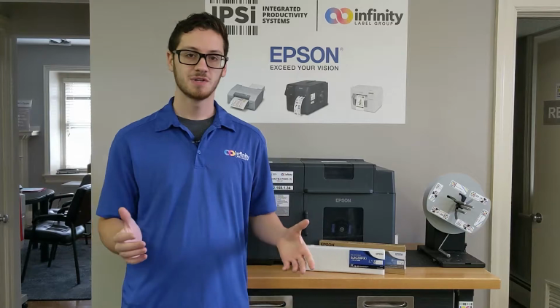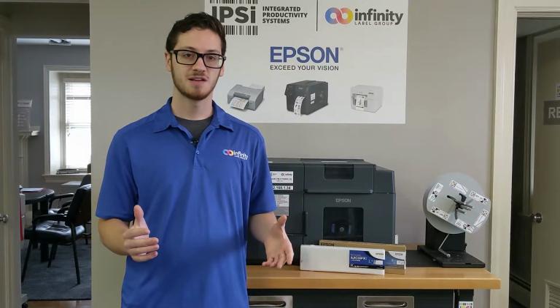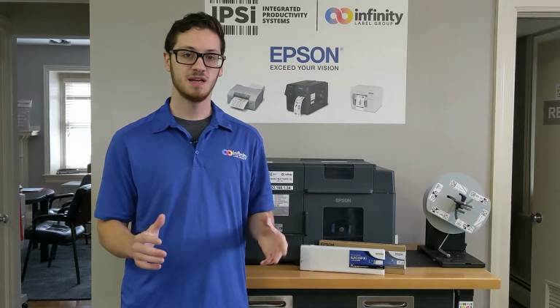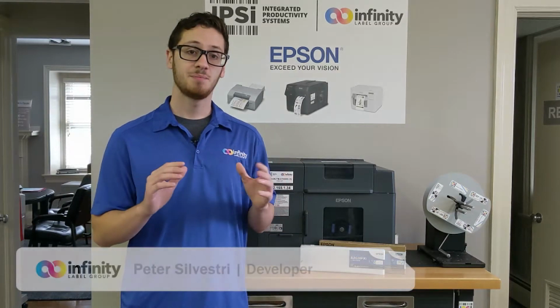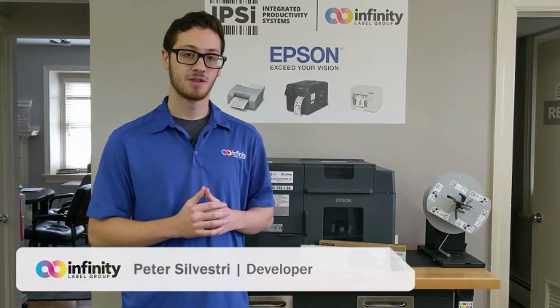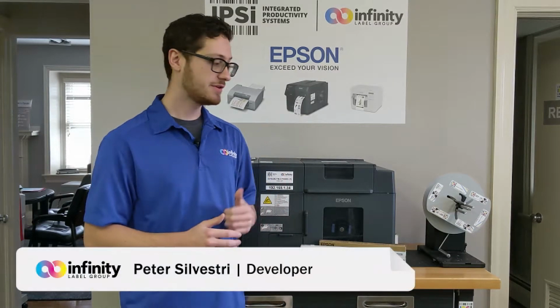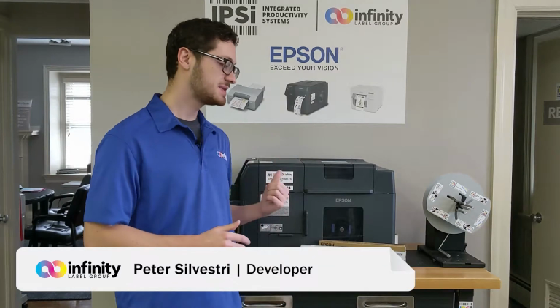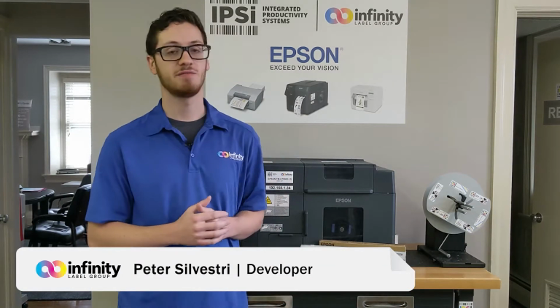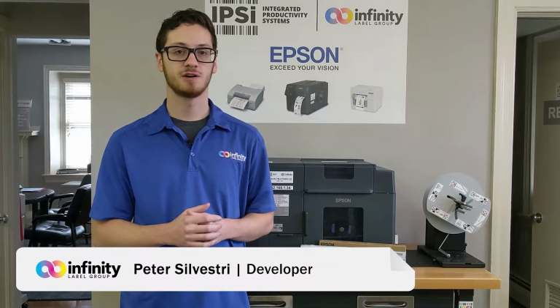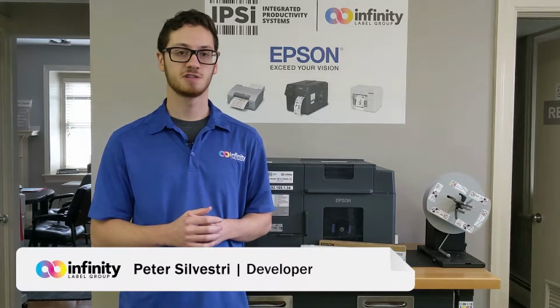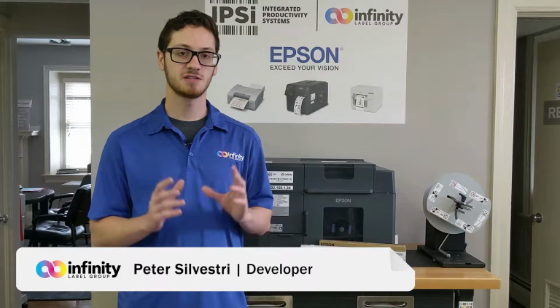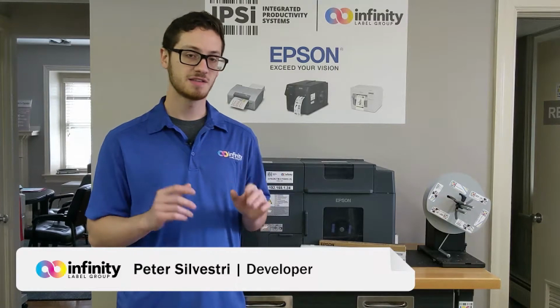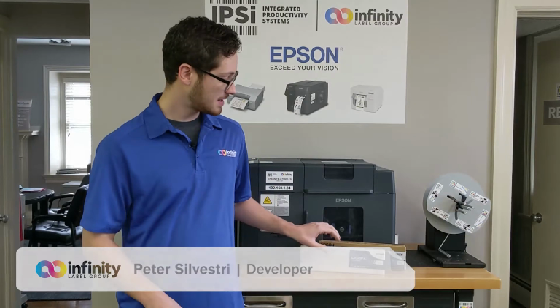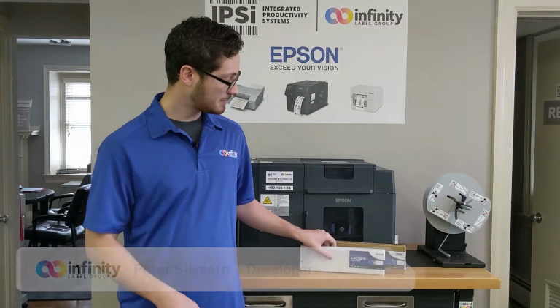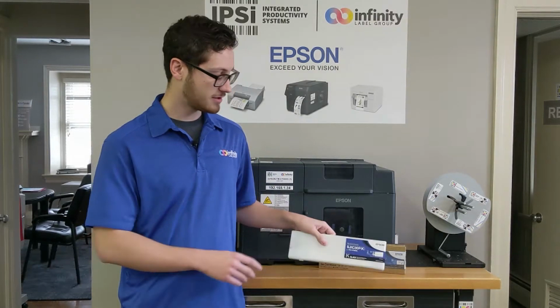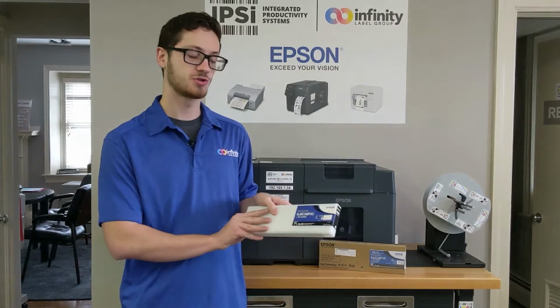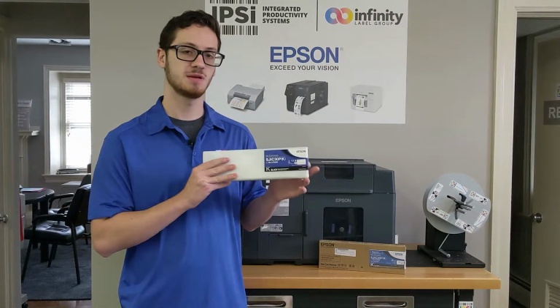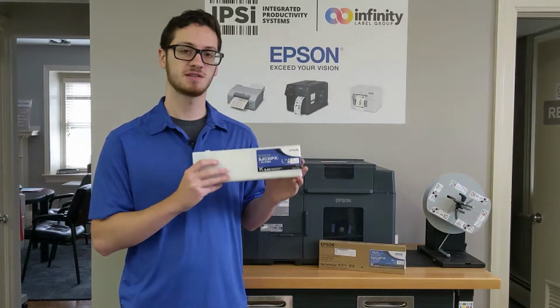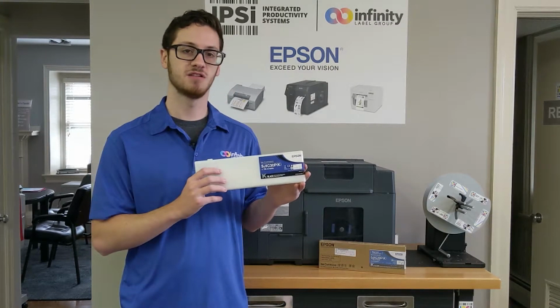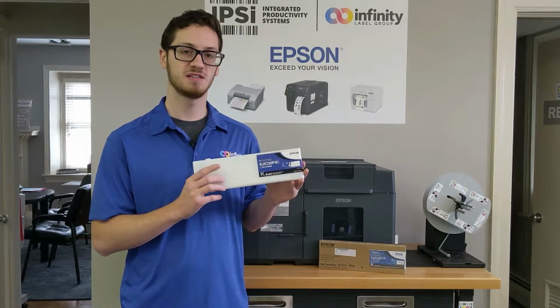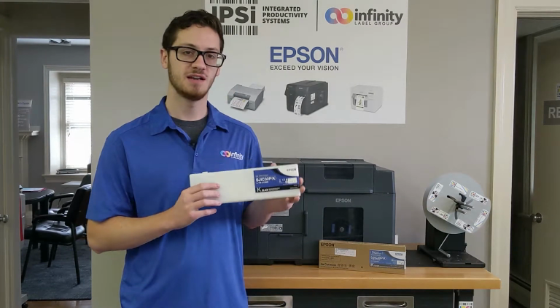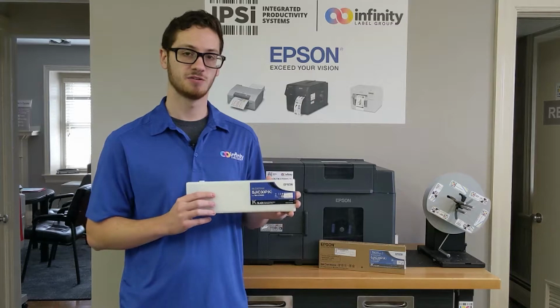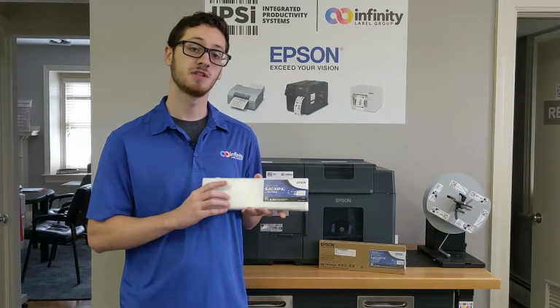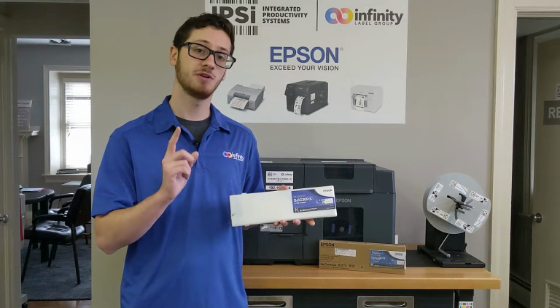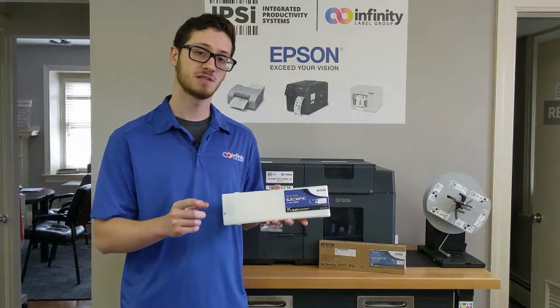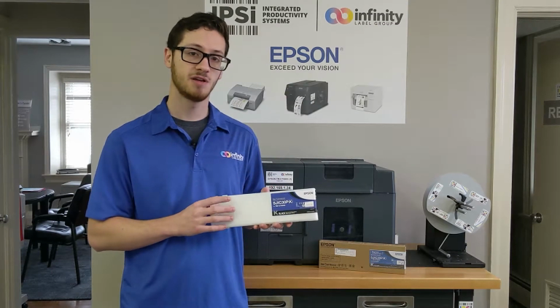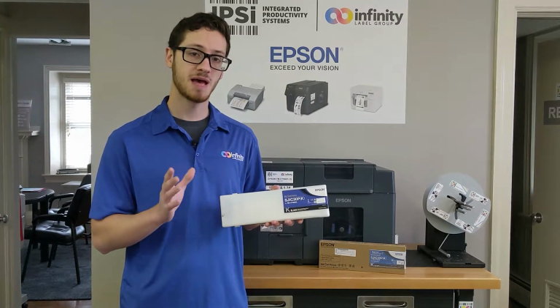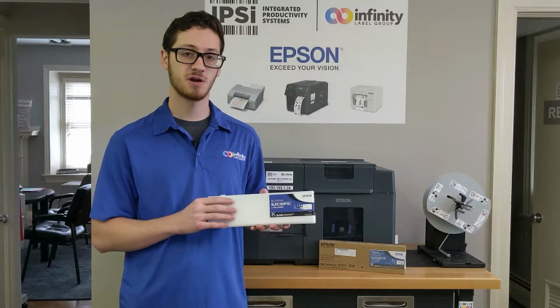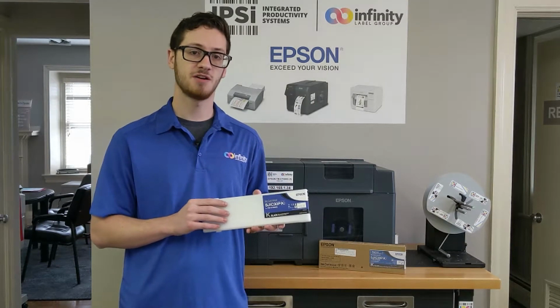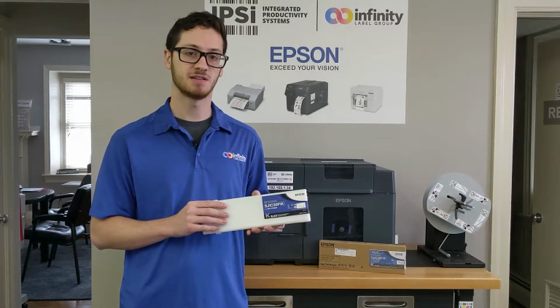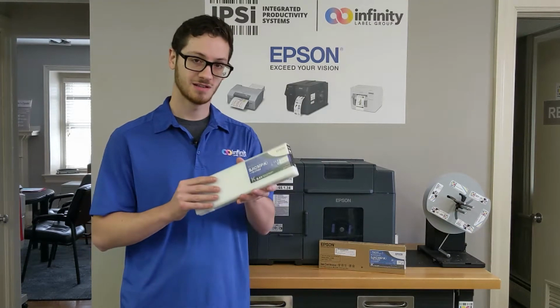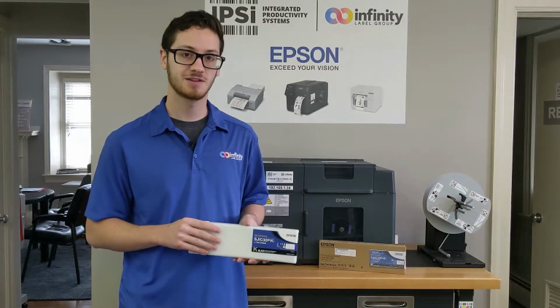What's up guys, it's Pete. I'm back with another video on our Epson C7500 series of printers. This time, I'm going to be walking you through the short, simple process of replacing an ink cartridge so that when one of yours runs out, you can be back up and running in a matter of minutes. Let's get started.